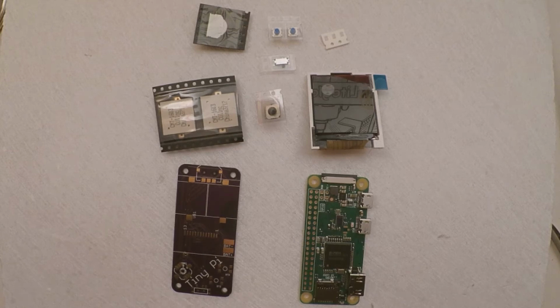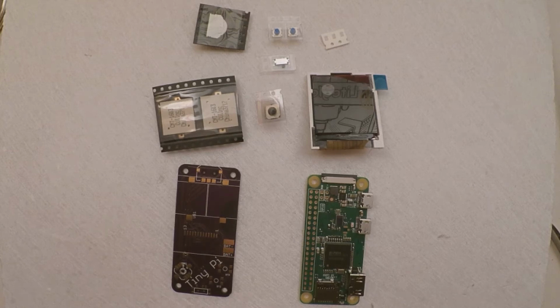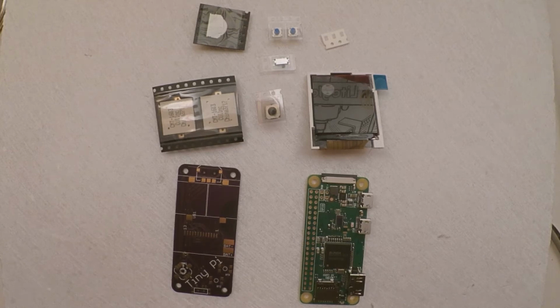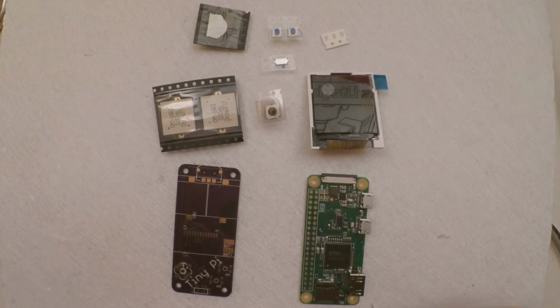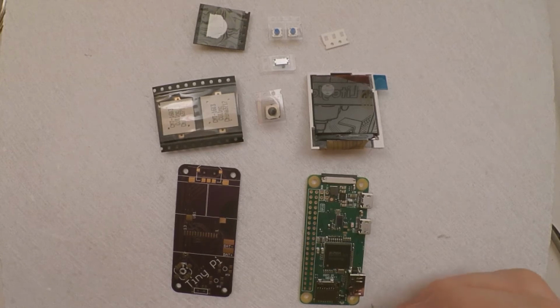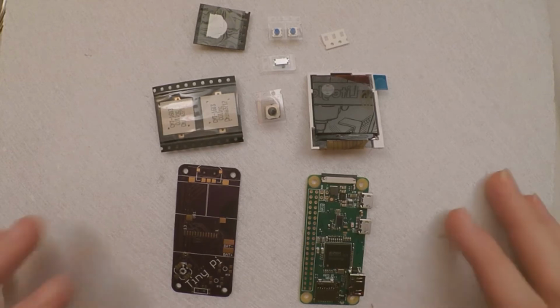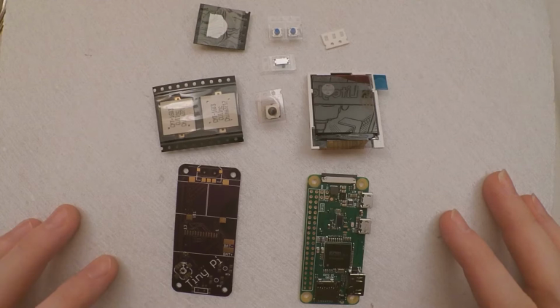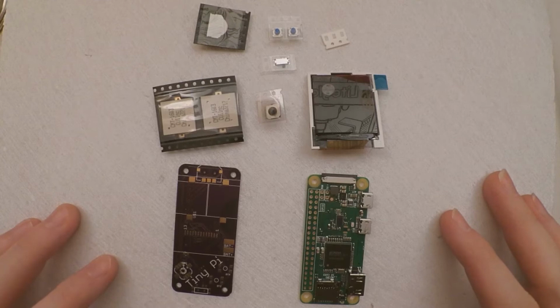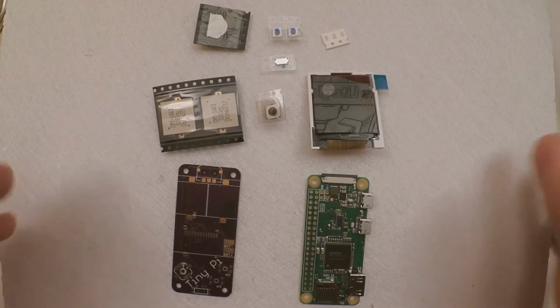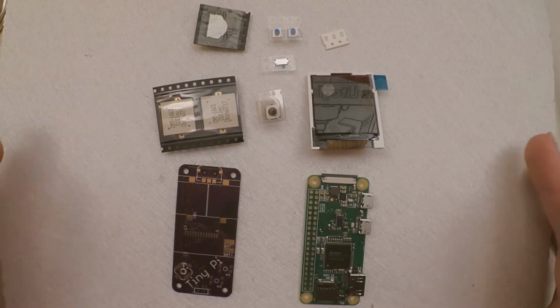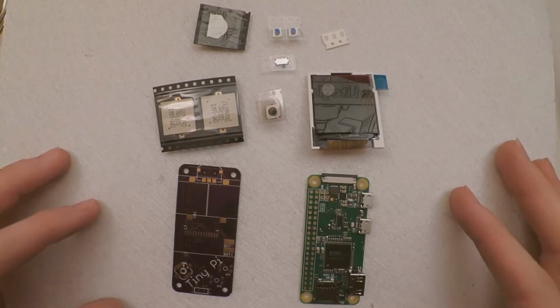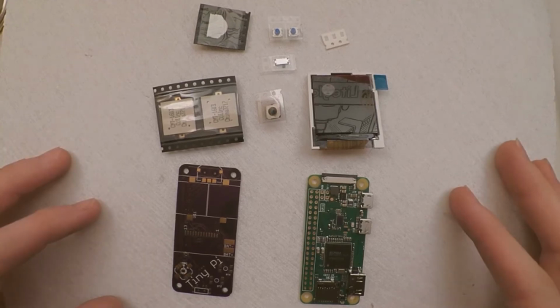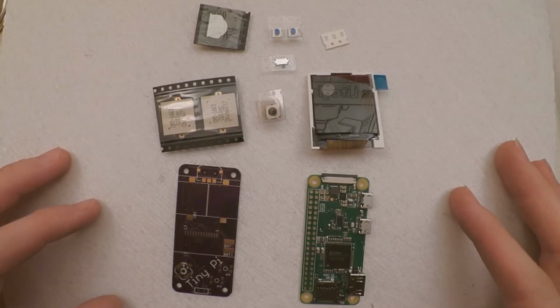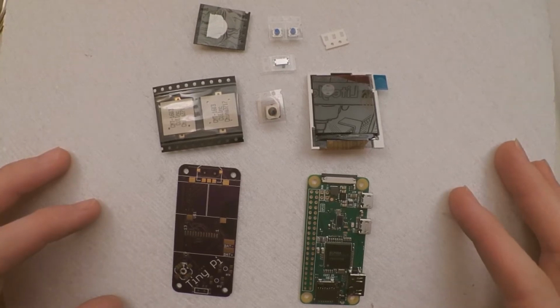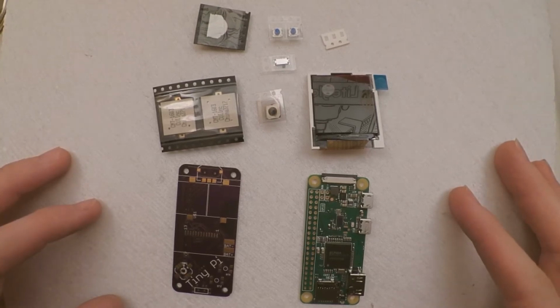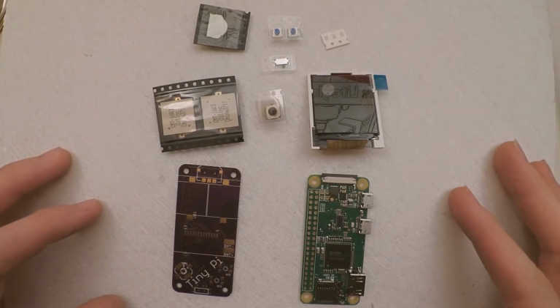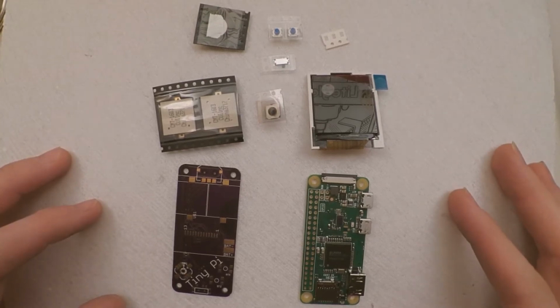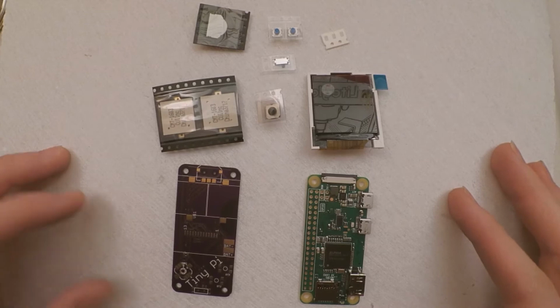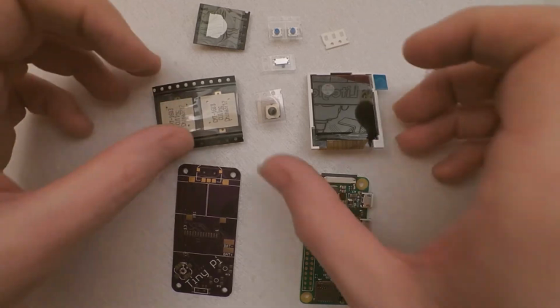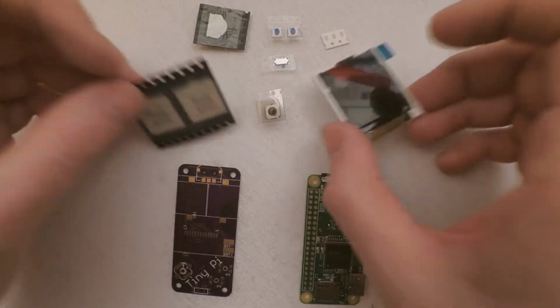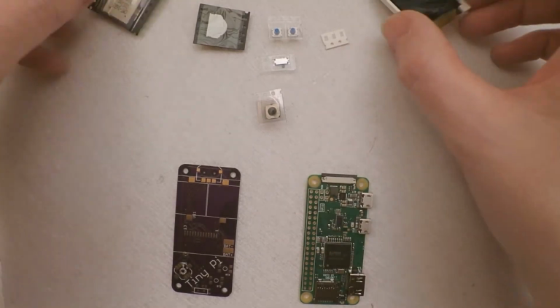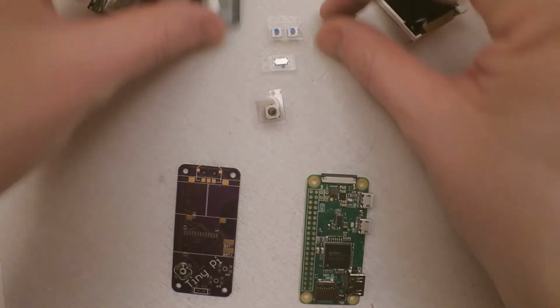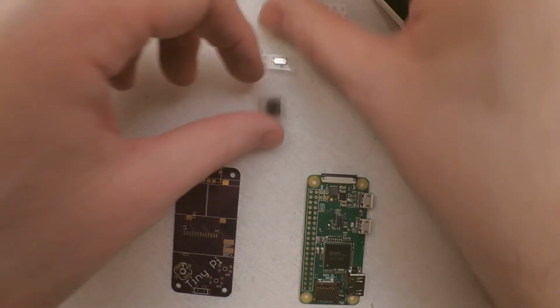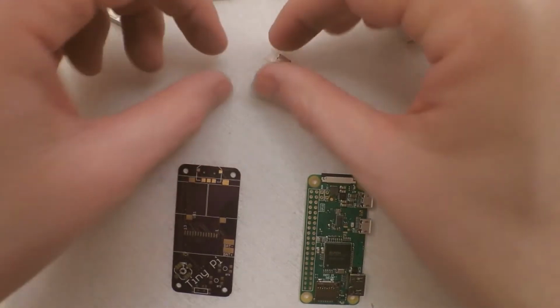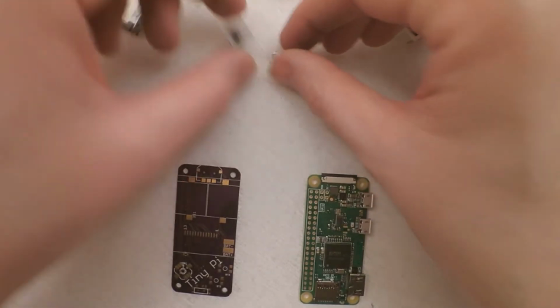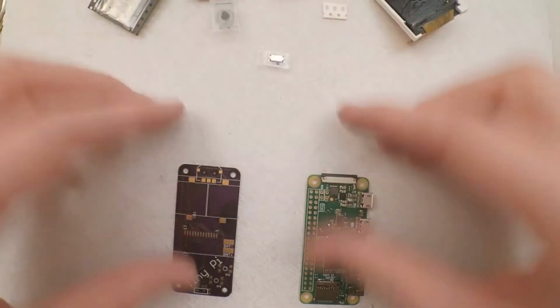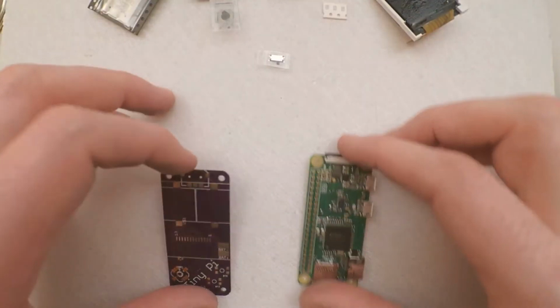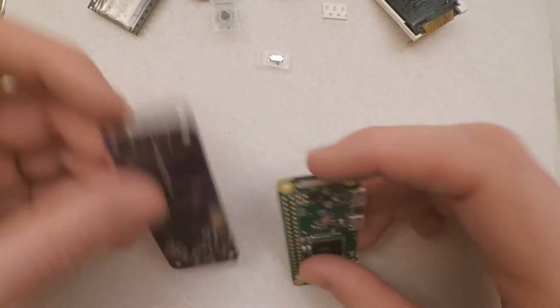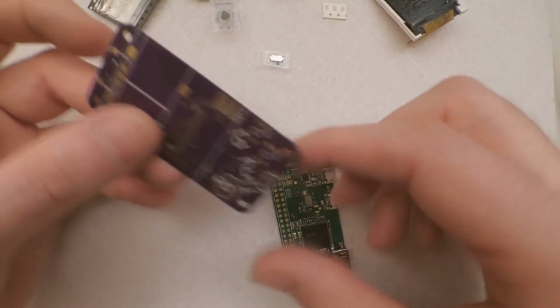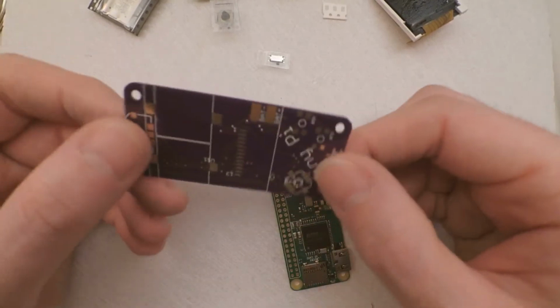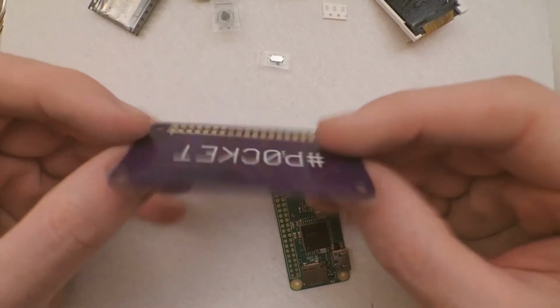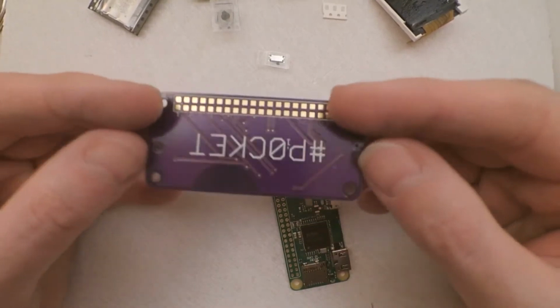Right, so you've got your tiny pi kit and you want to solder it up. But there are so many tiny bits. Well, have no fear, I'm going to show you. First off, clear some space — you want to concentrate on this bad boy.